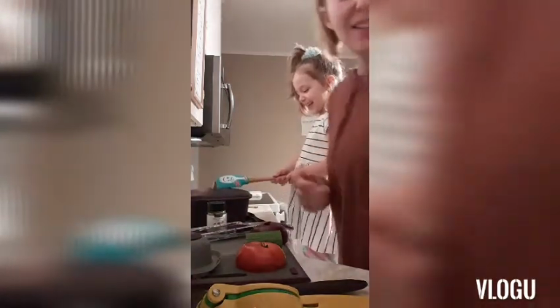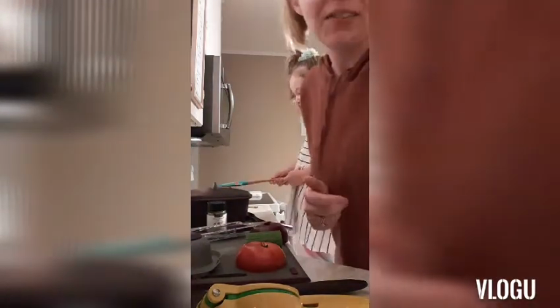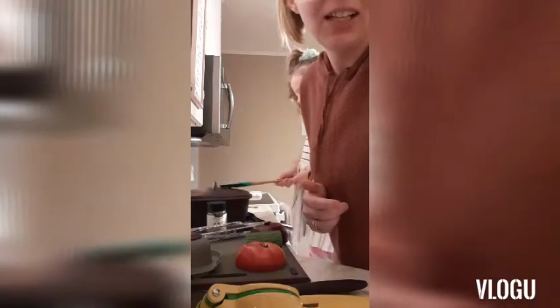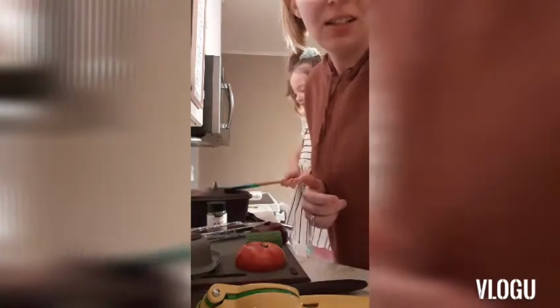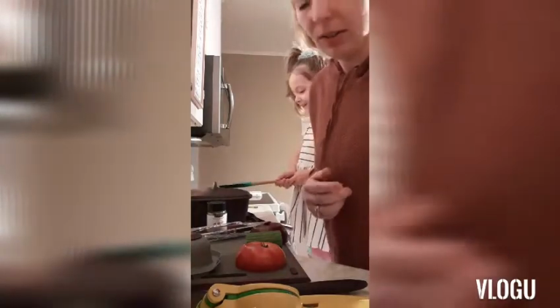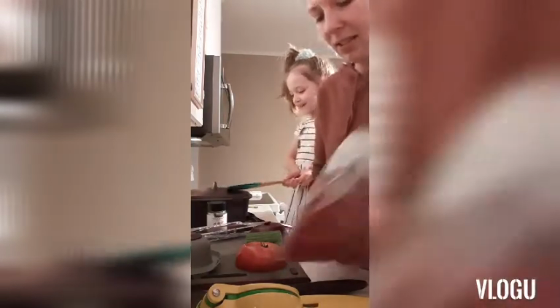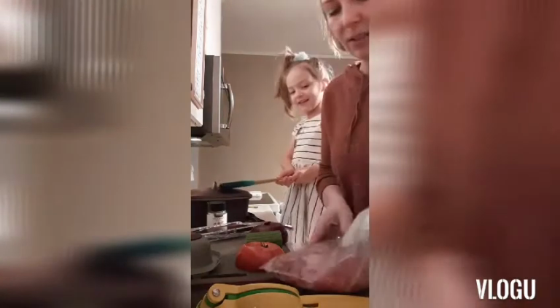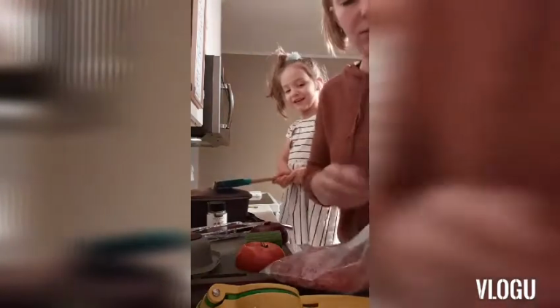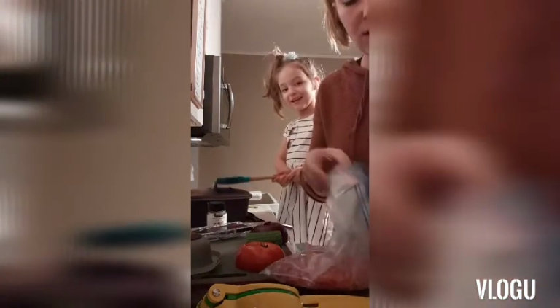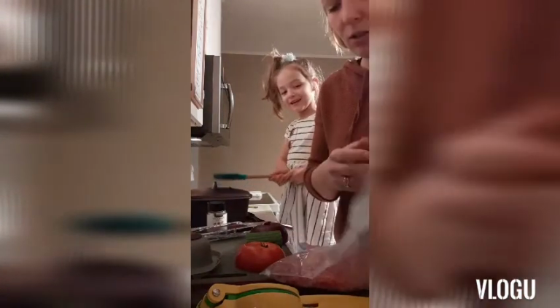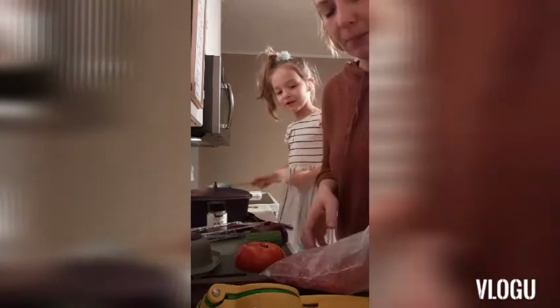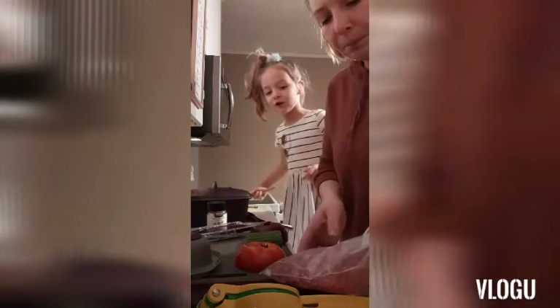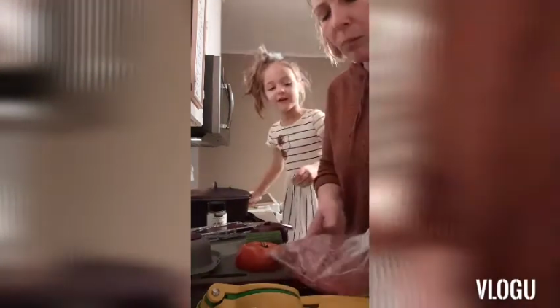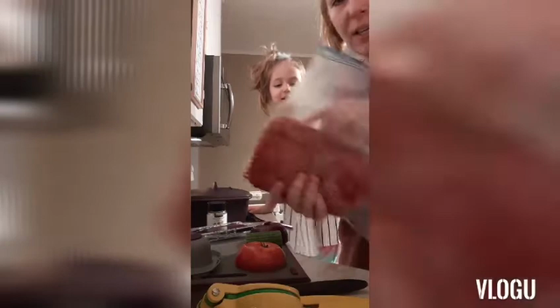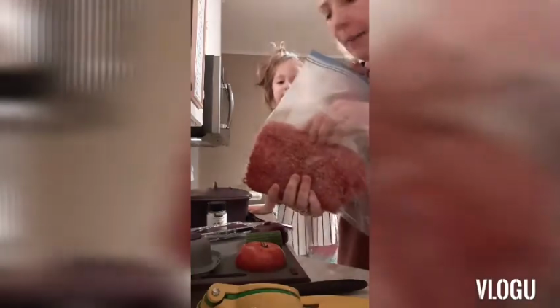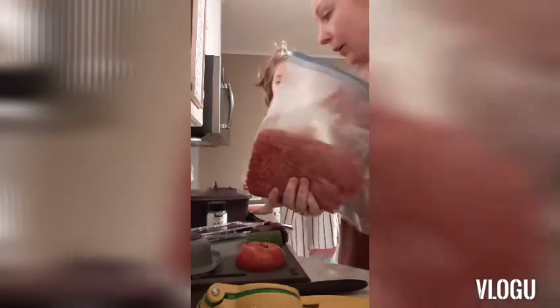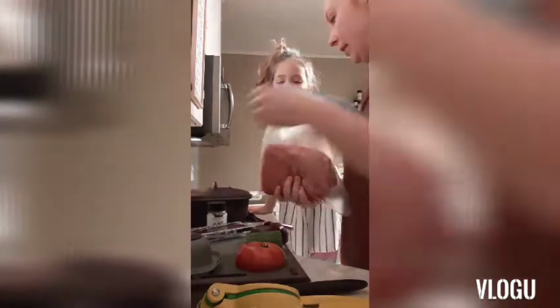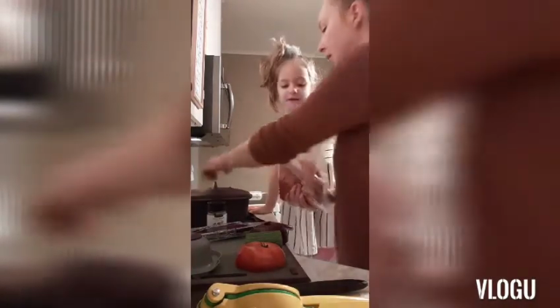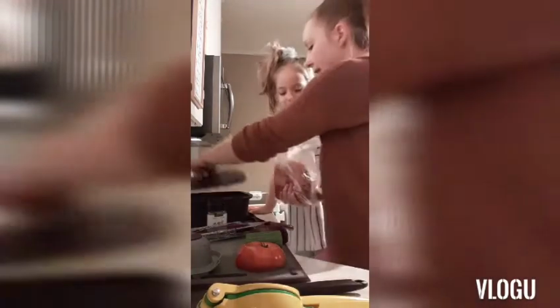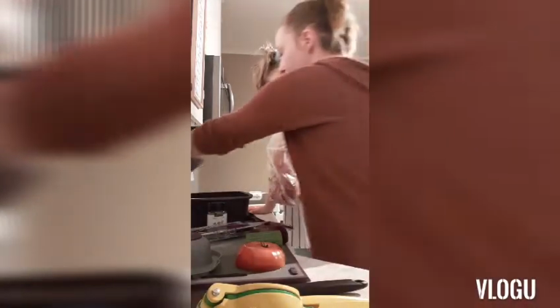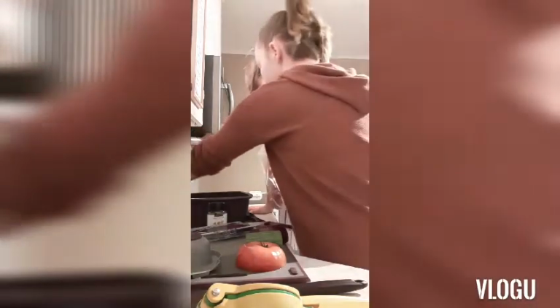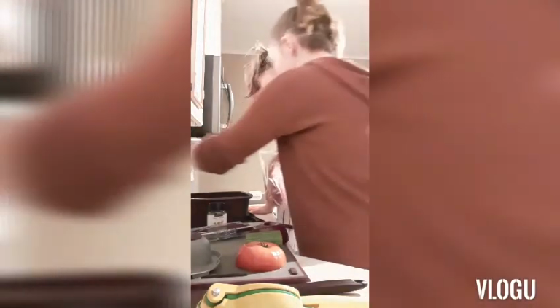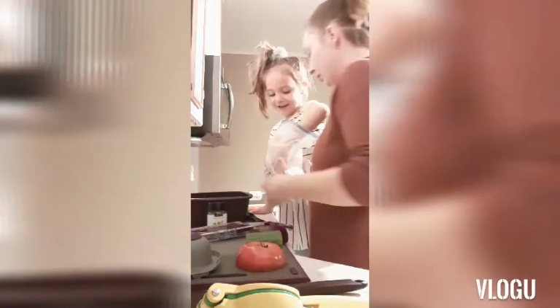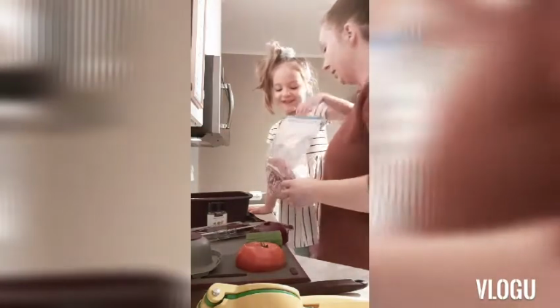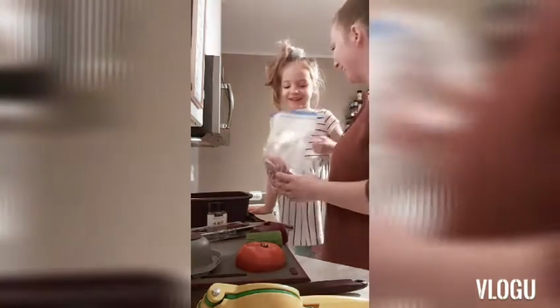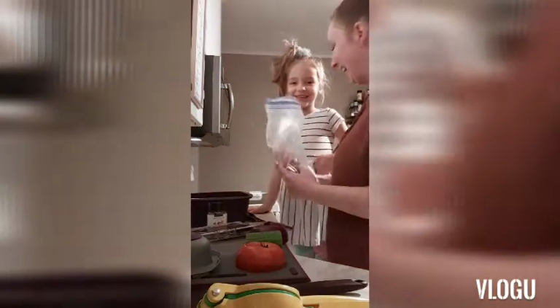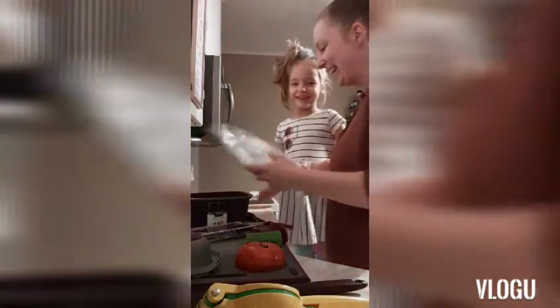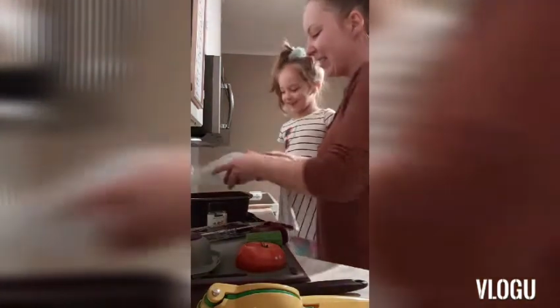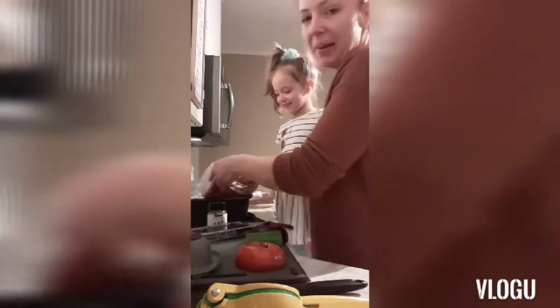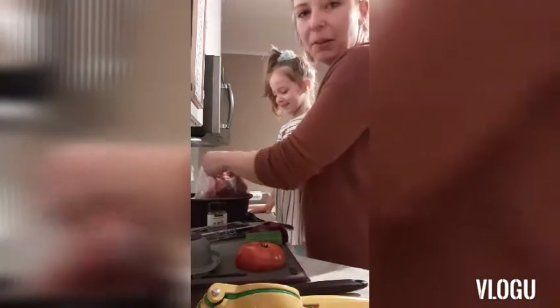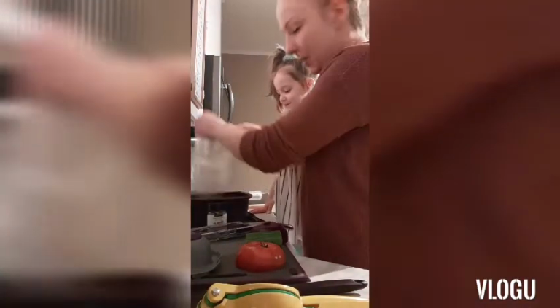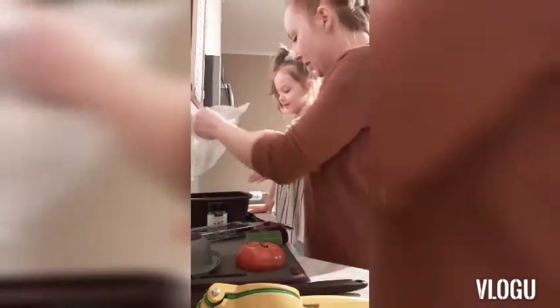Chef Everly is going to show you guys how we're going to do the Donairs — it's super simple. We've got a pound of ground beef here, and we're going to pop it in our multi-purpose steamer.